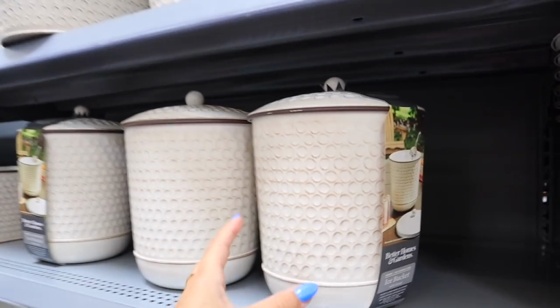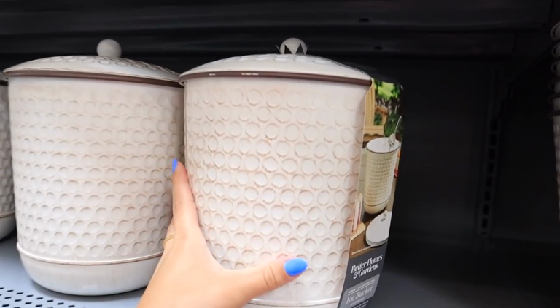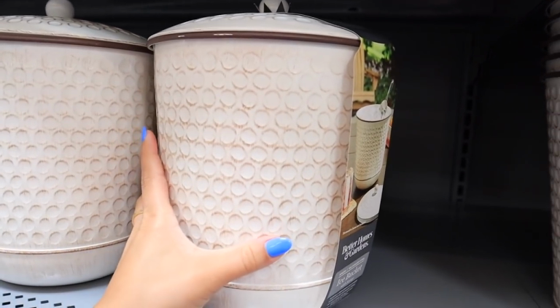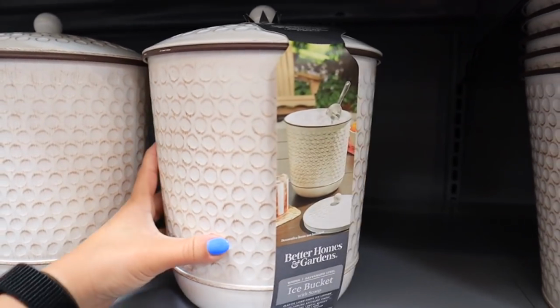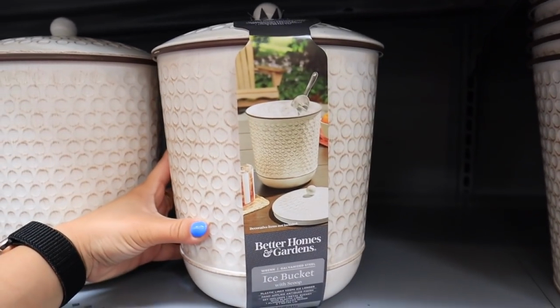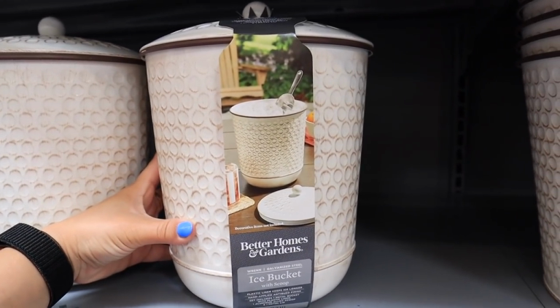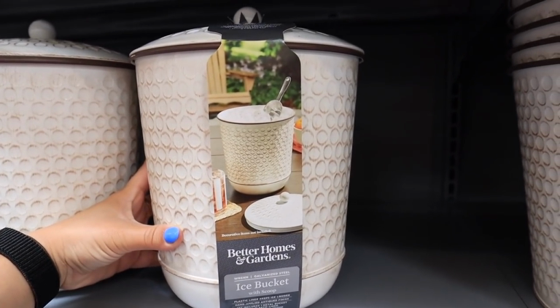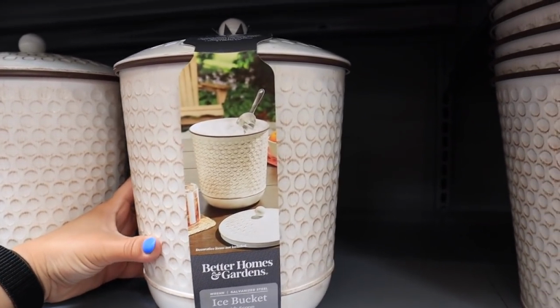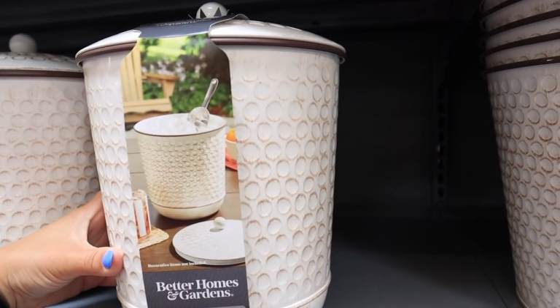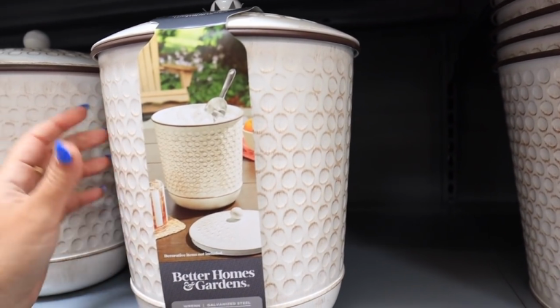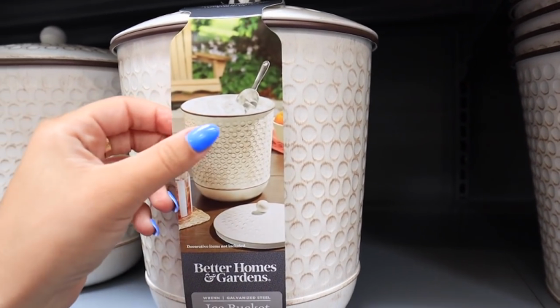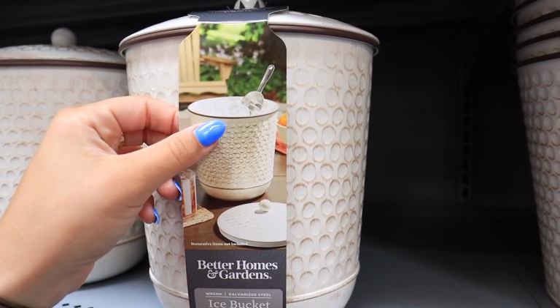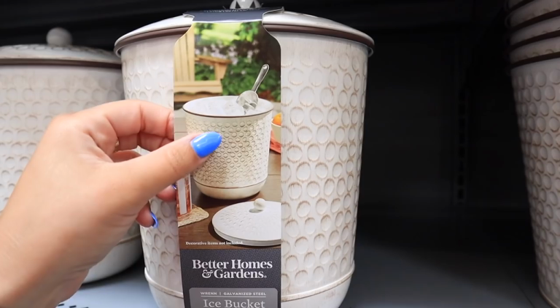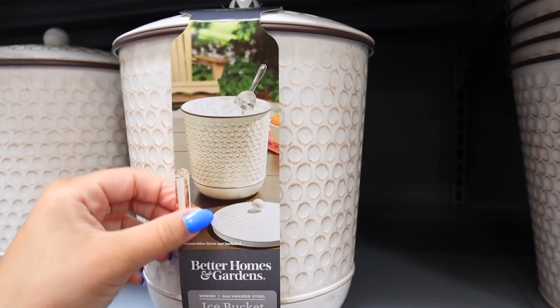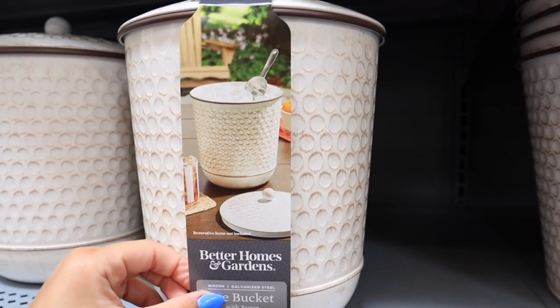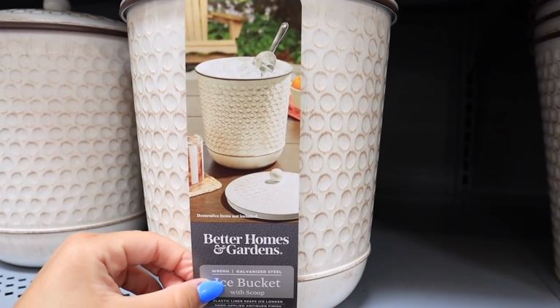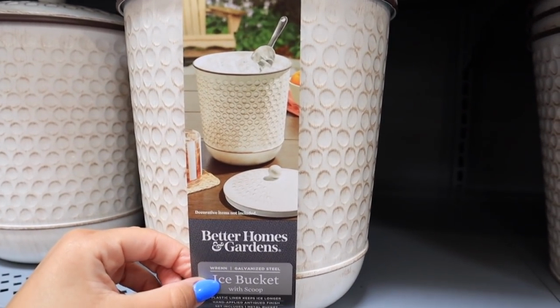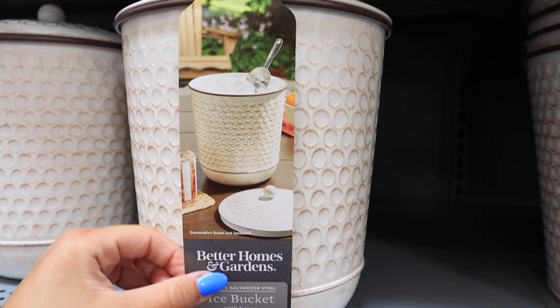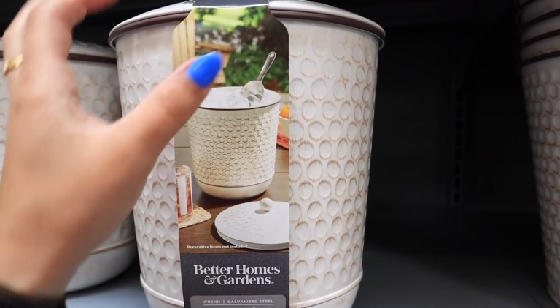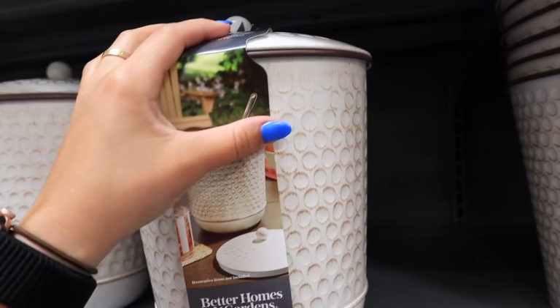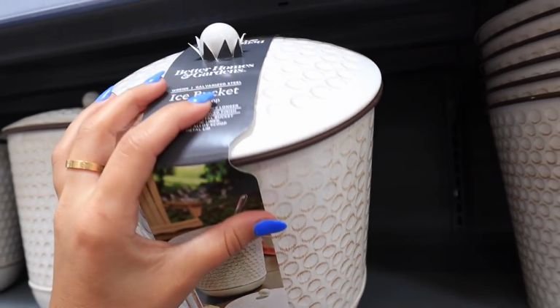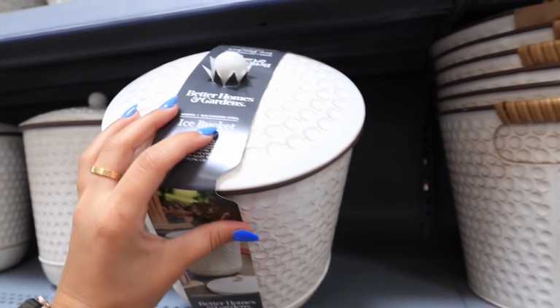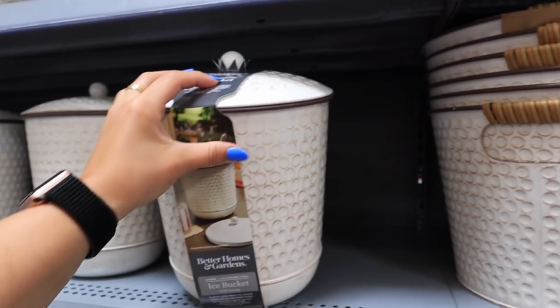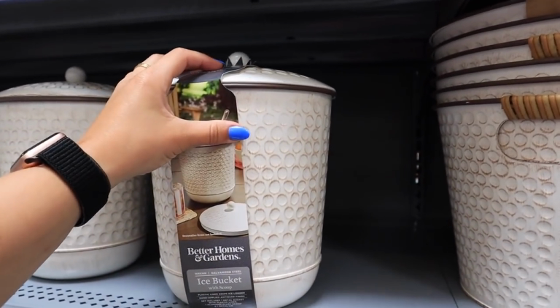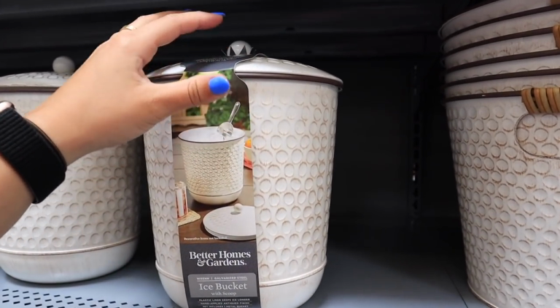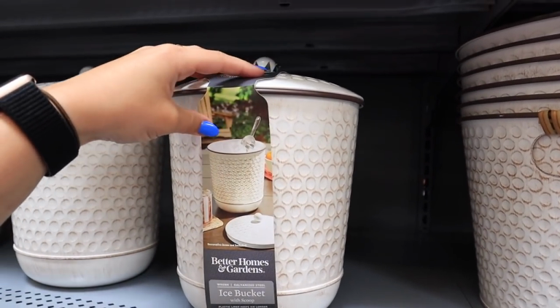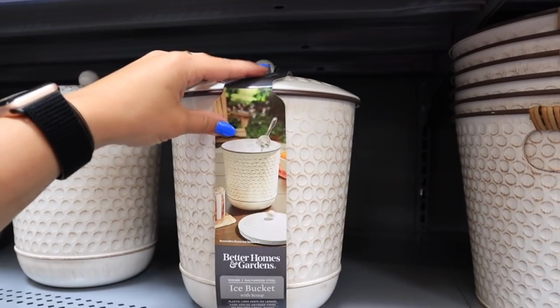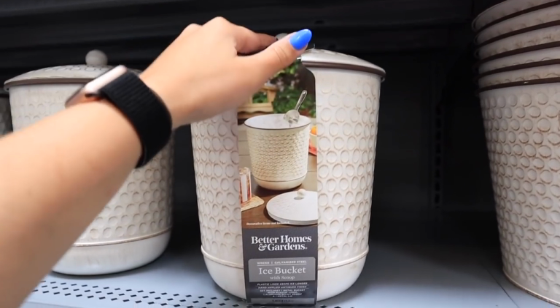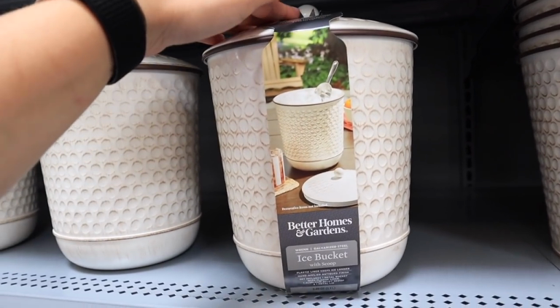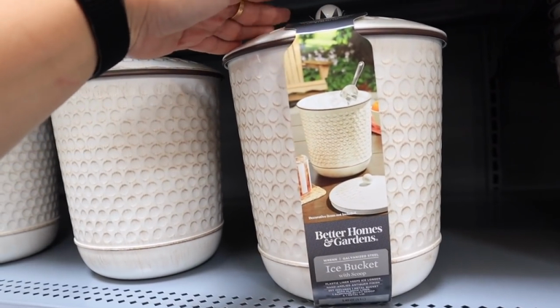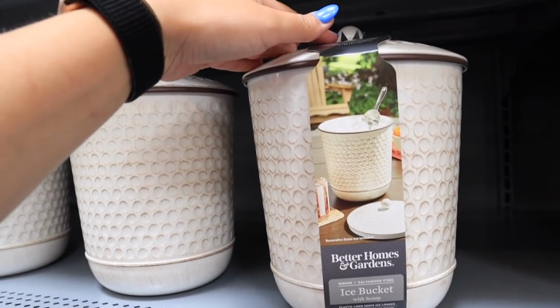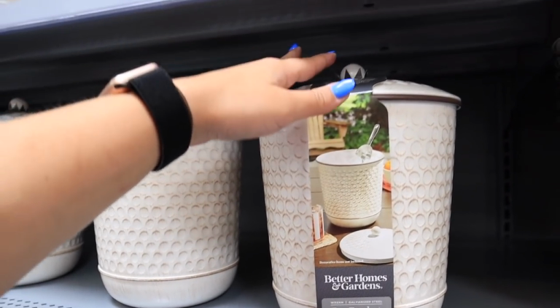Look at this ice bucket from Better Homes and Gardens. This is such a cute ice bucket. It comes with a scoop. I'm in love with this. We don't have an ice bucket yet, so maybe I'll pick this up.